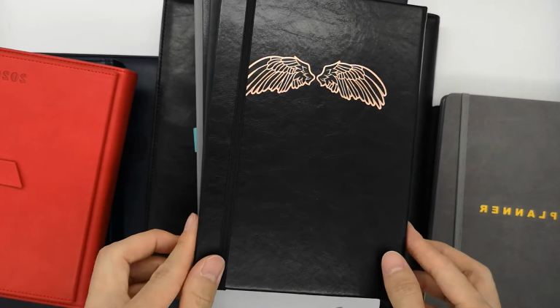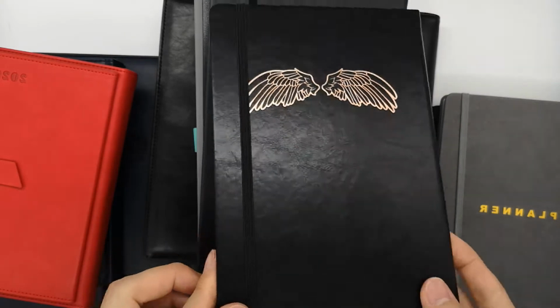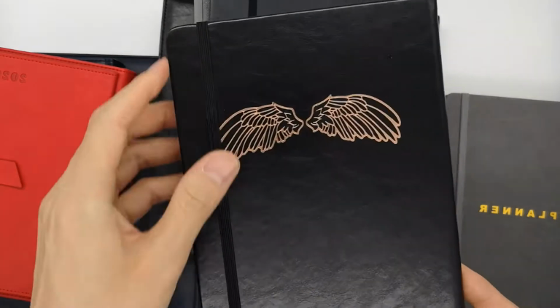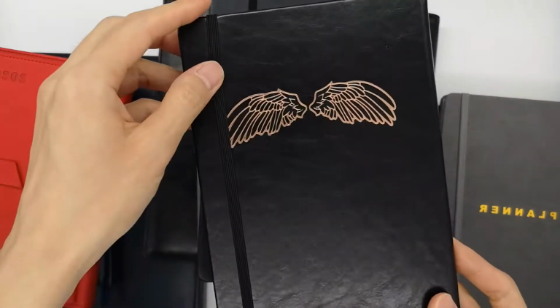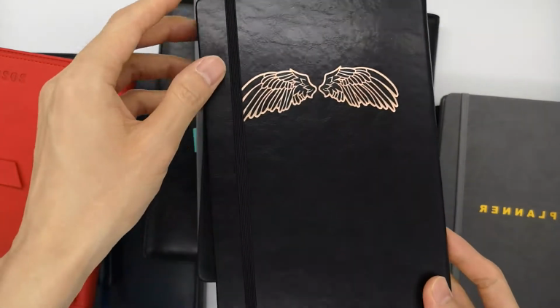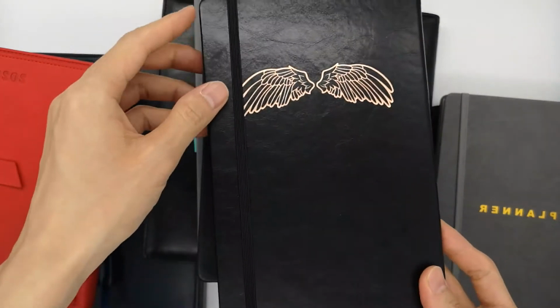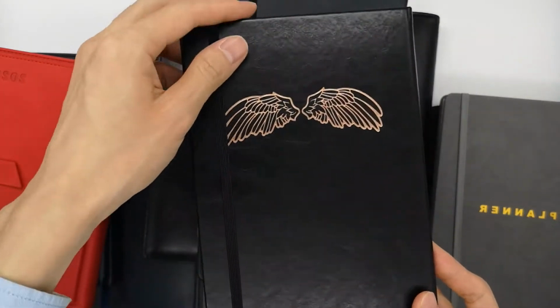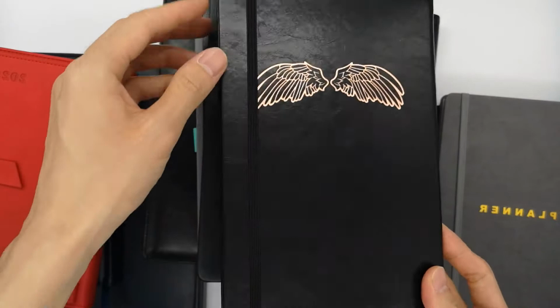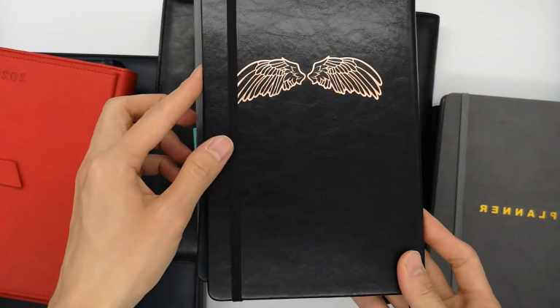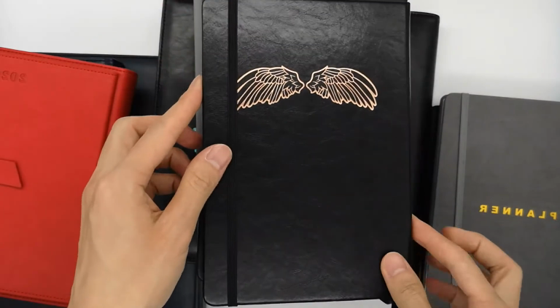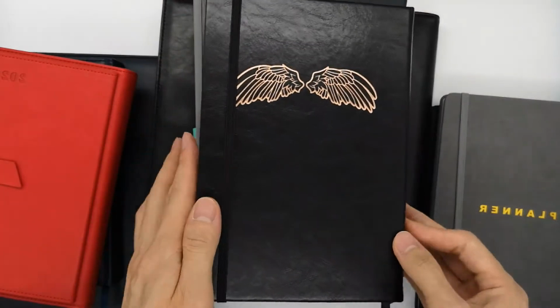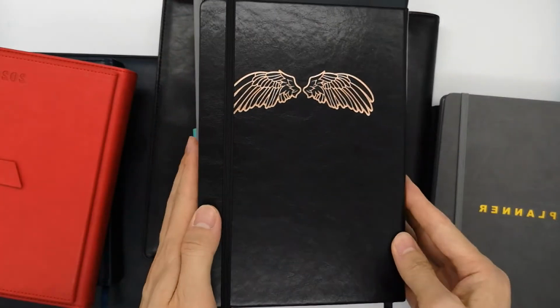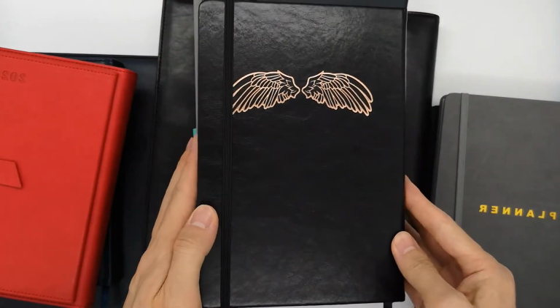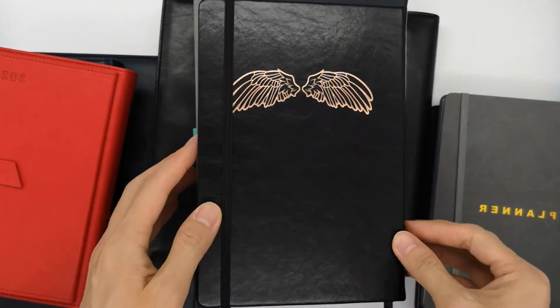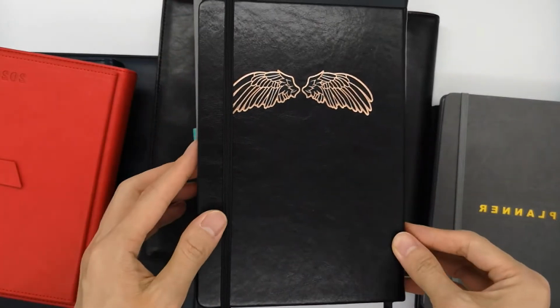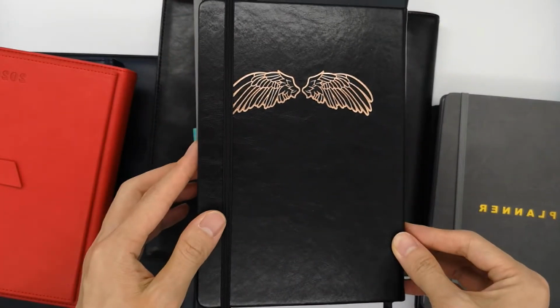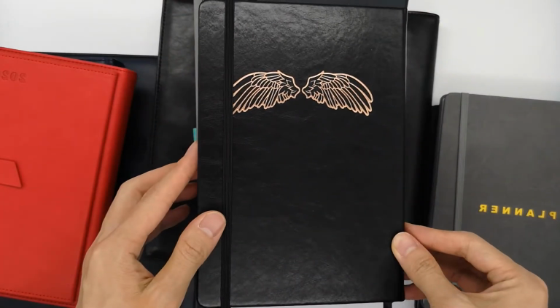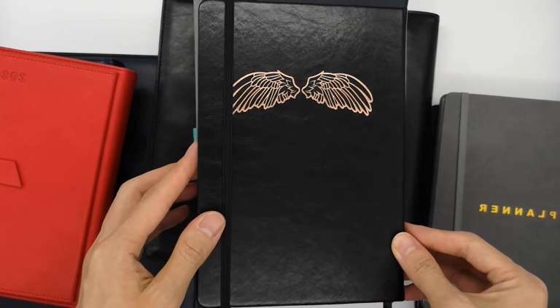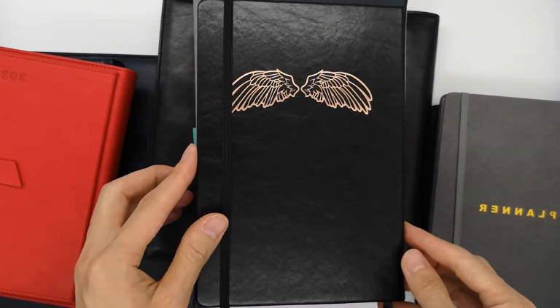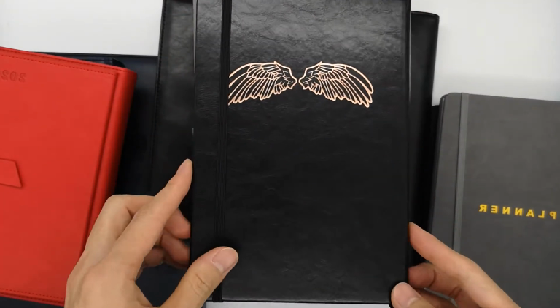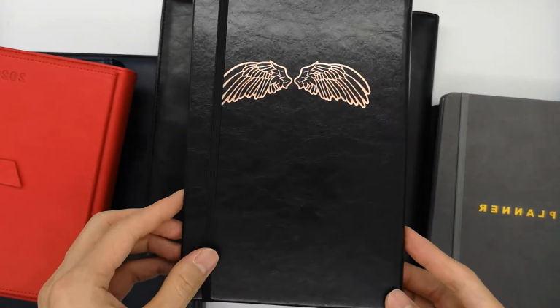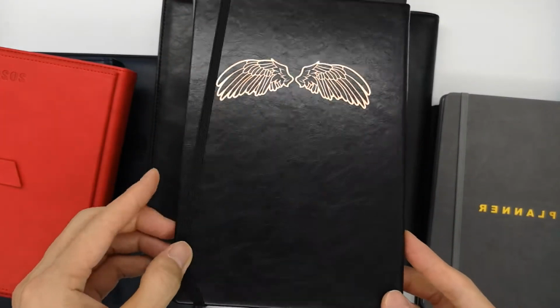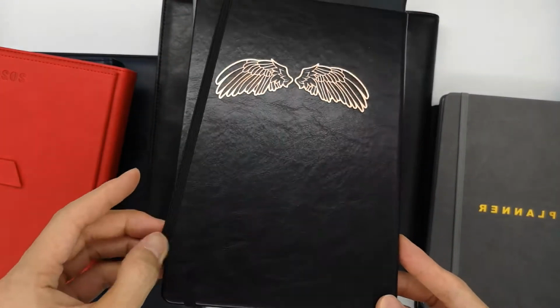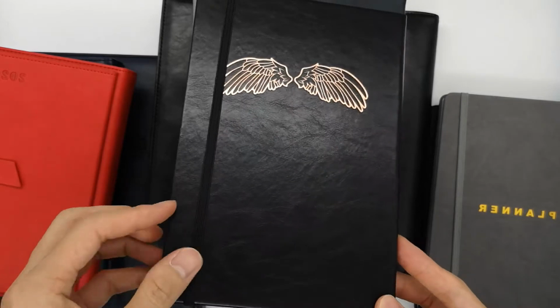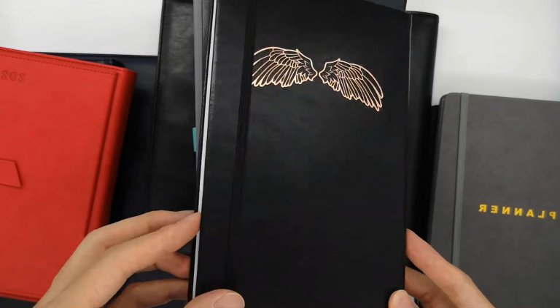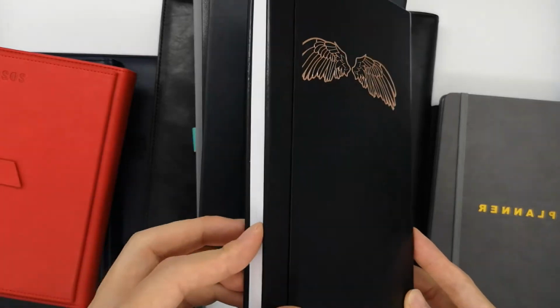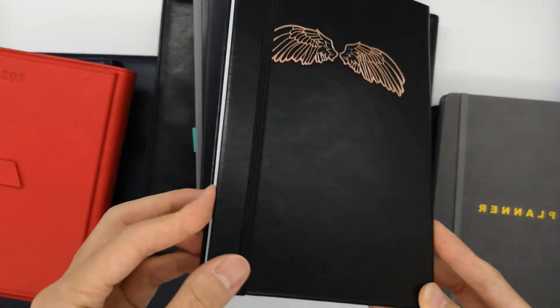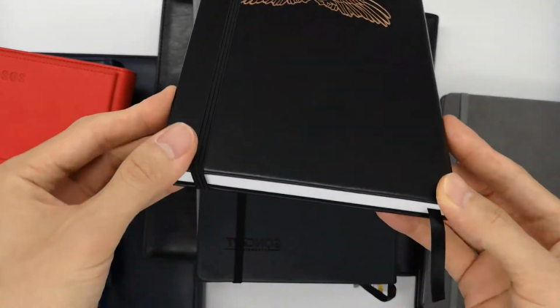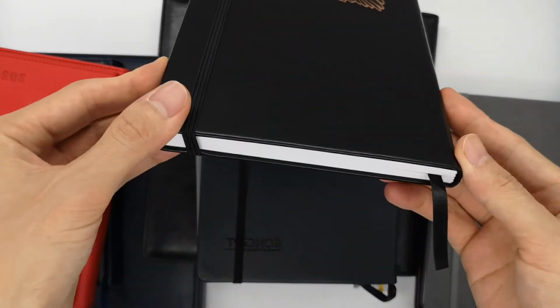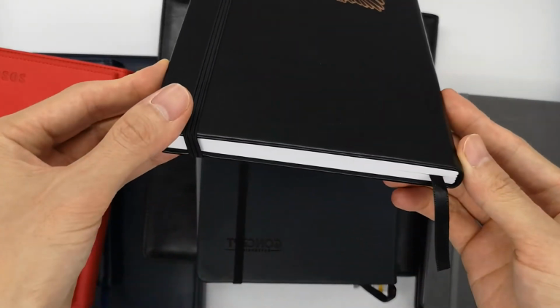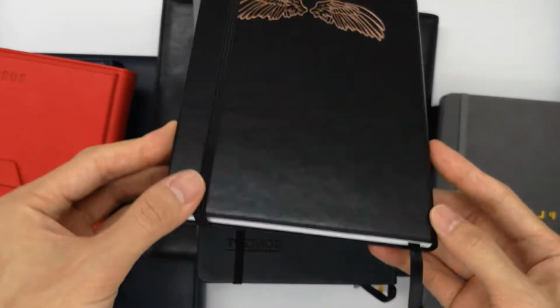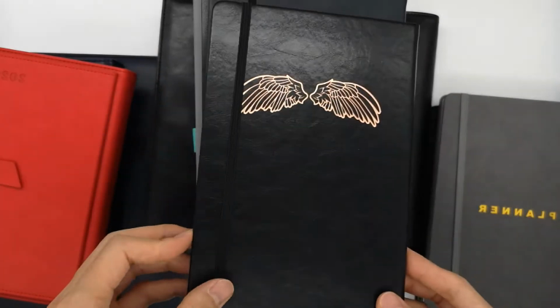I would like to make a video to show different types of our PU leather notebook or planner — it's one of our main products.